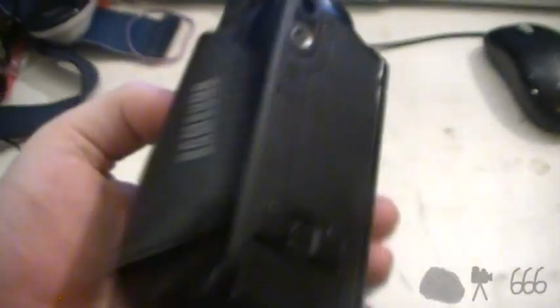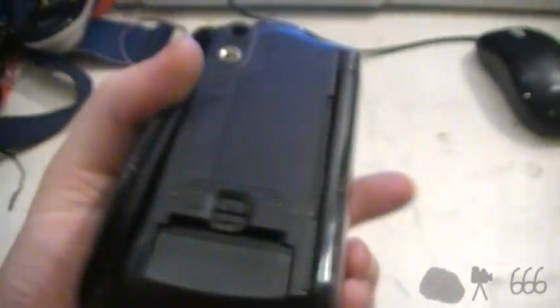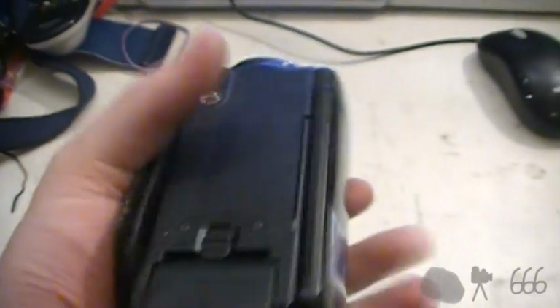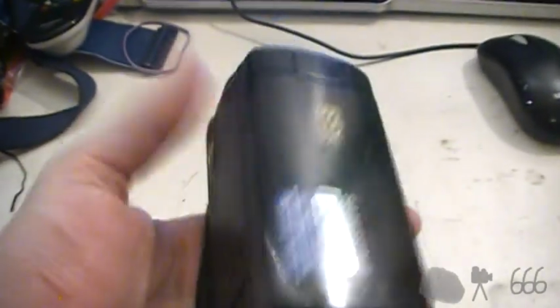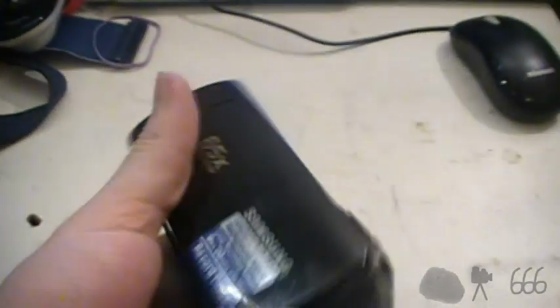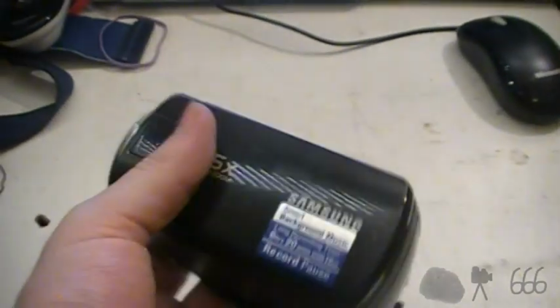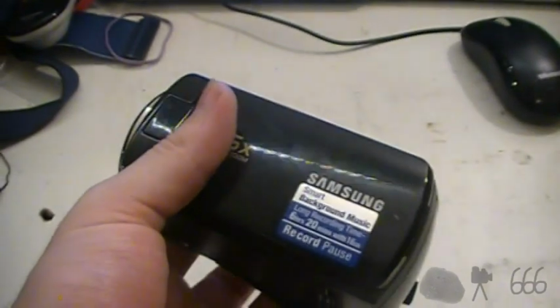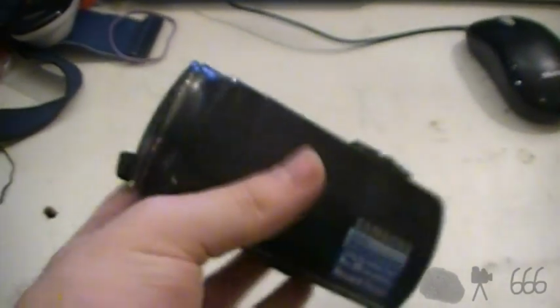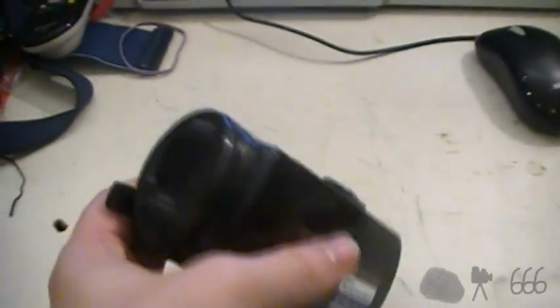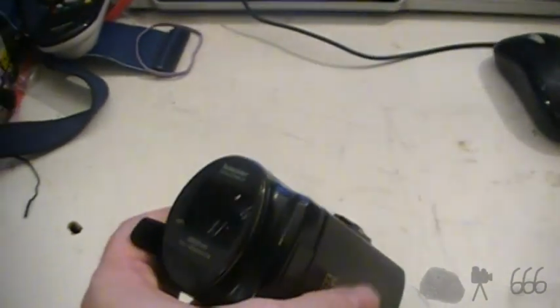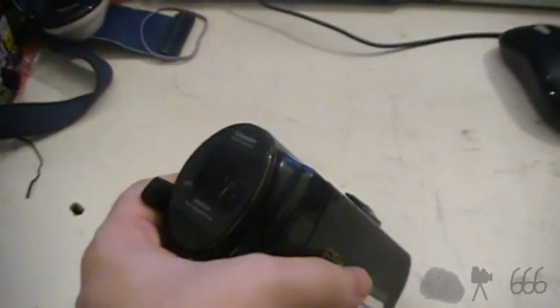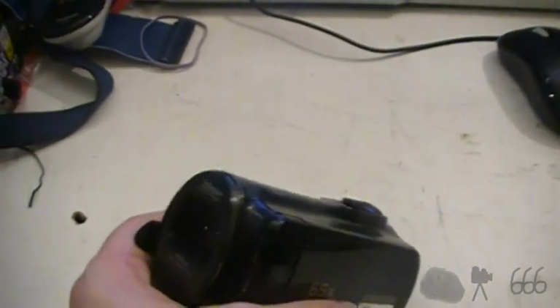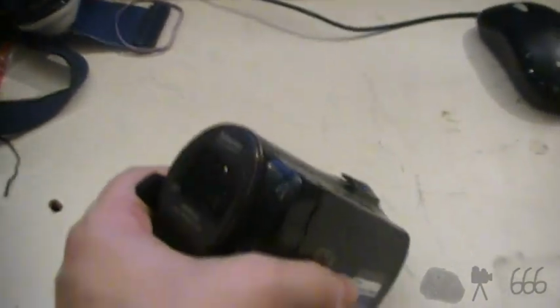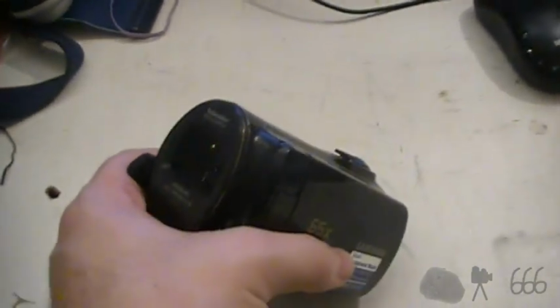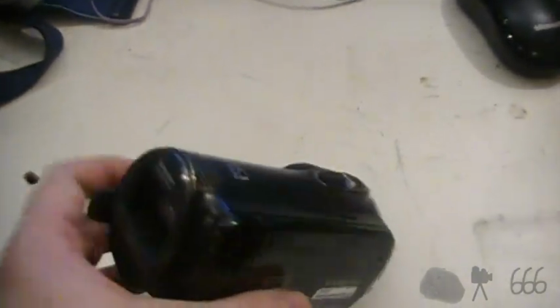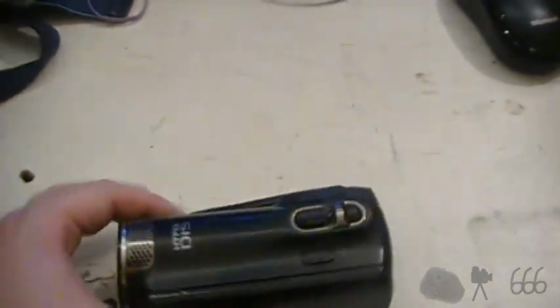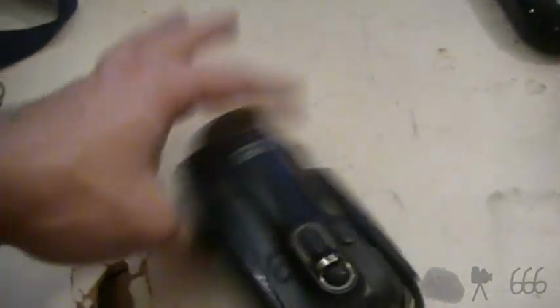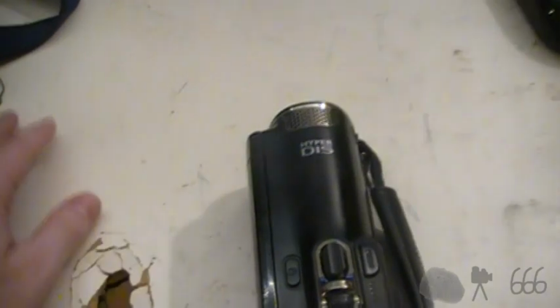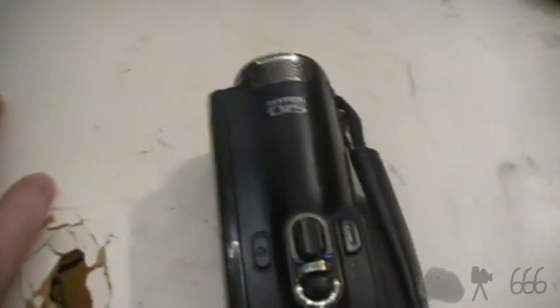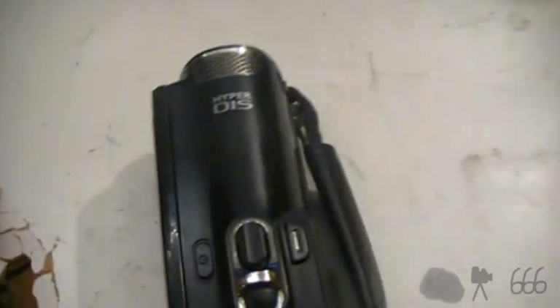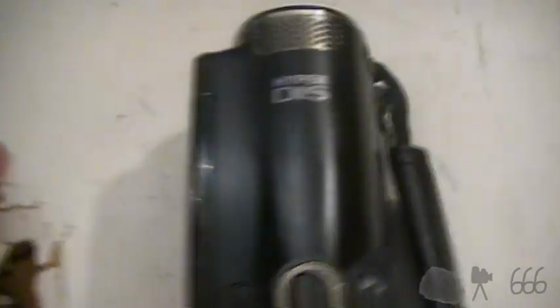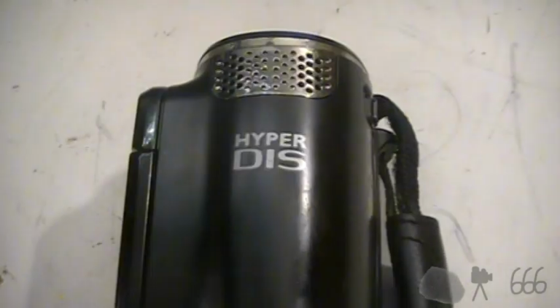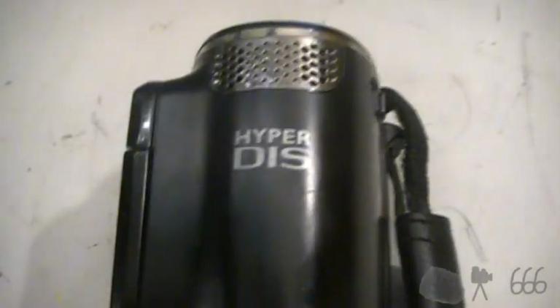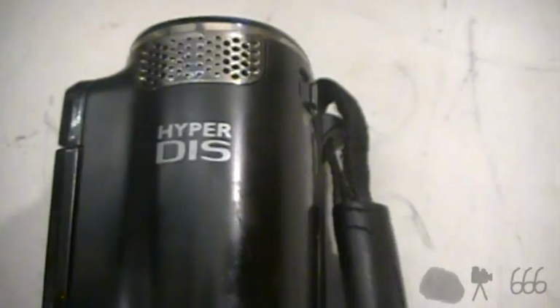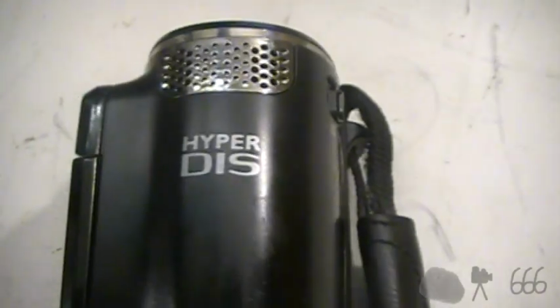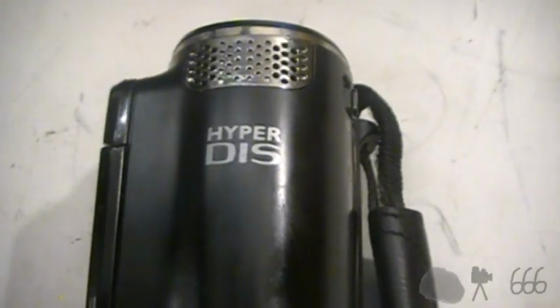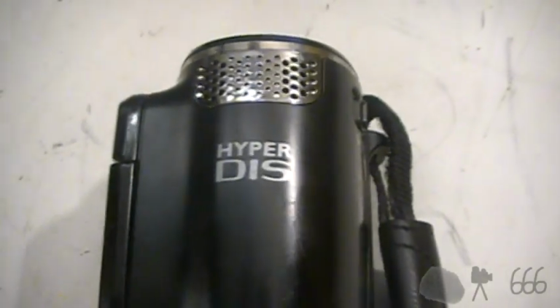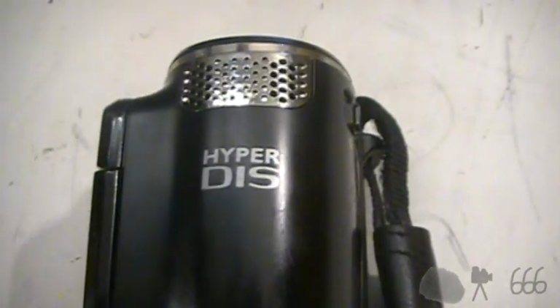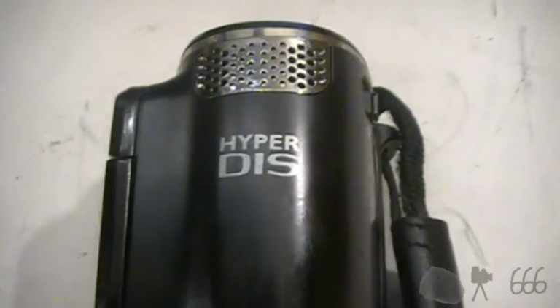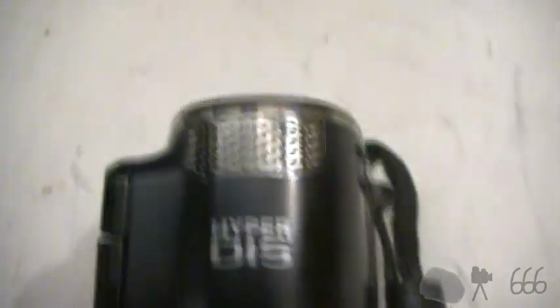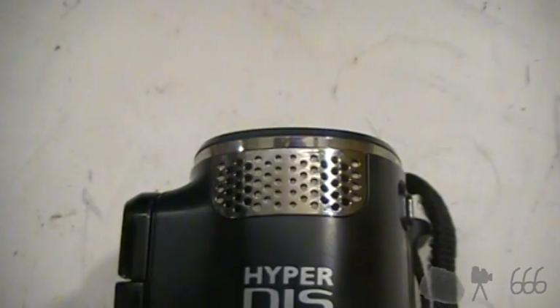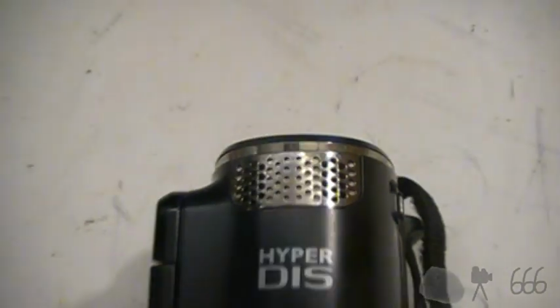This is a Samsung model SMX-F50 — the SMX-F50BN model more specifically — with HyperDisc, which stands for Digital Image Stabilization. Here's your microphone.